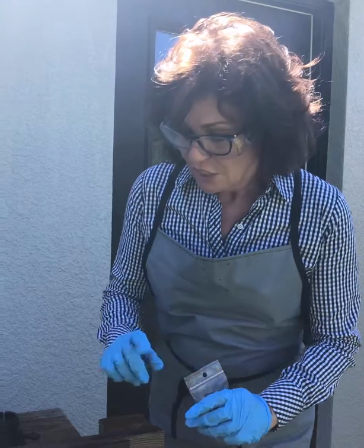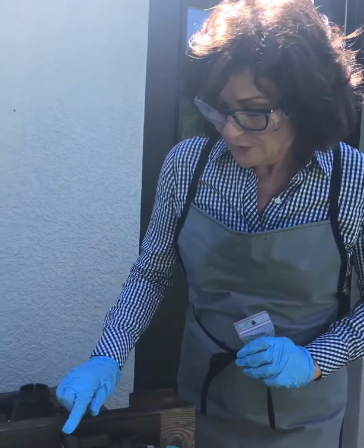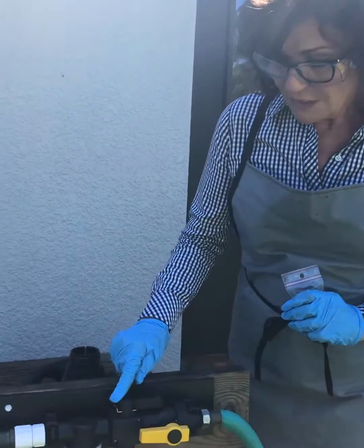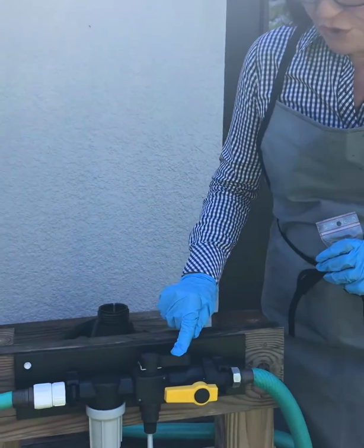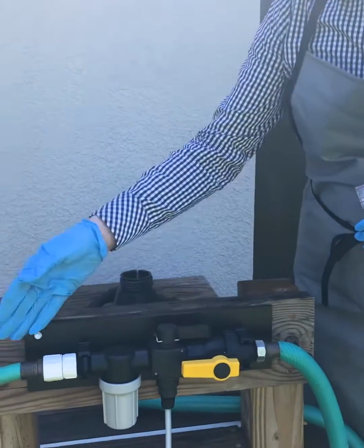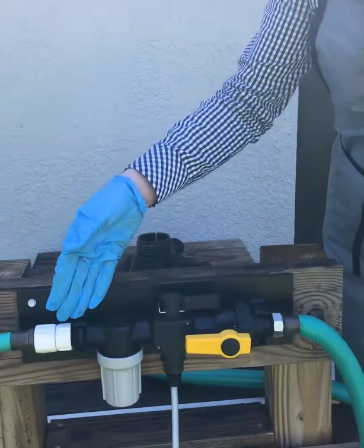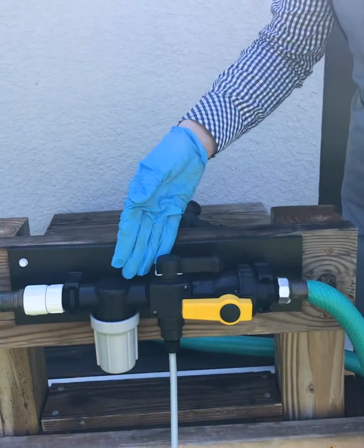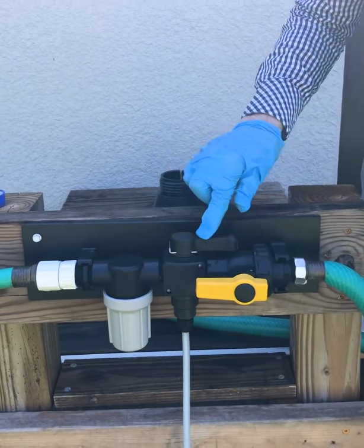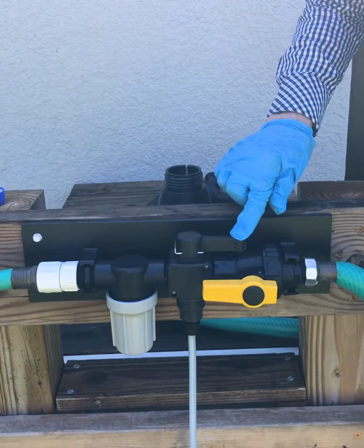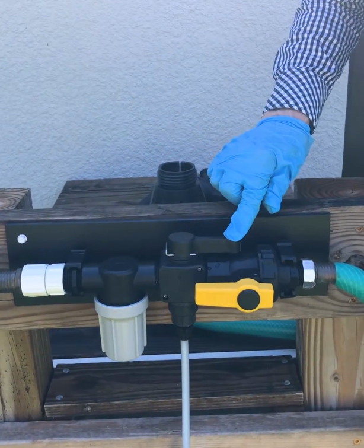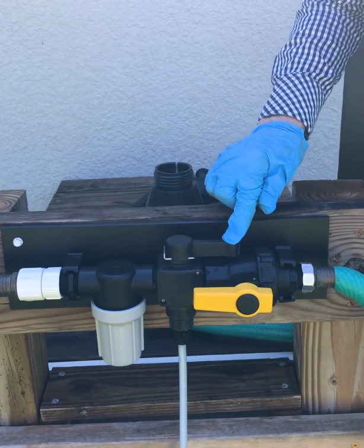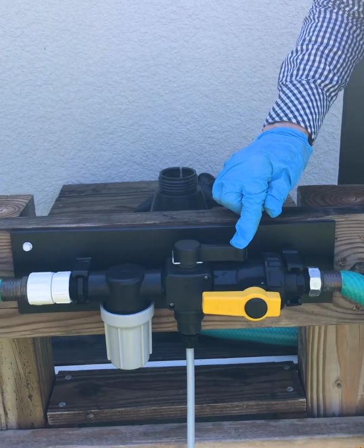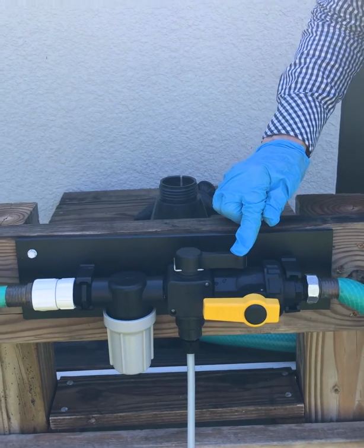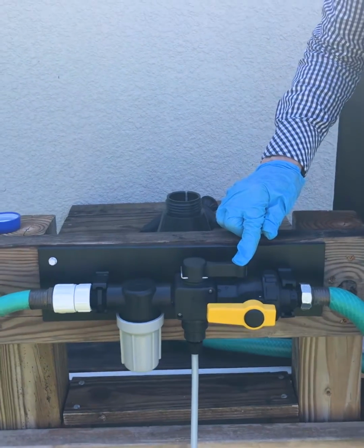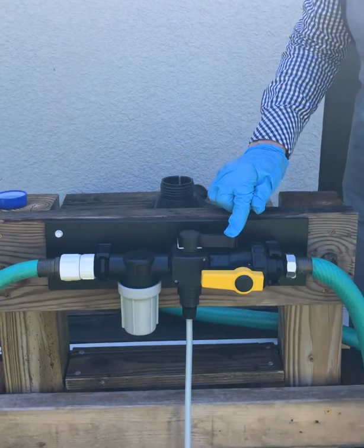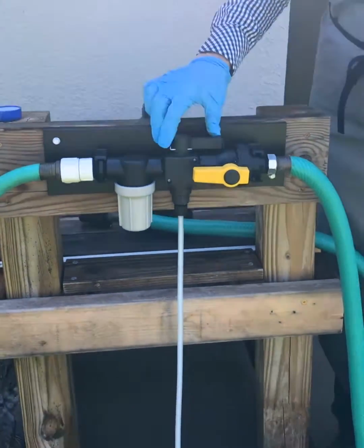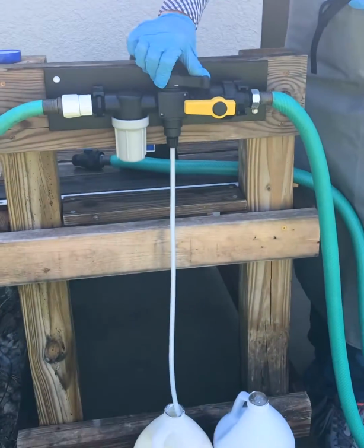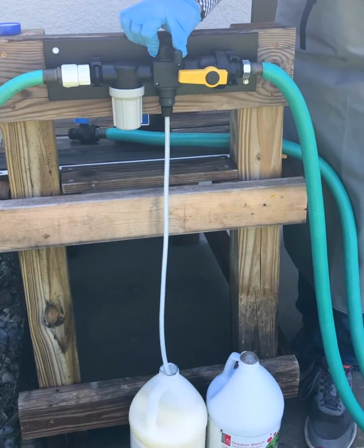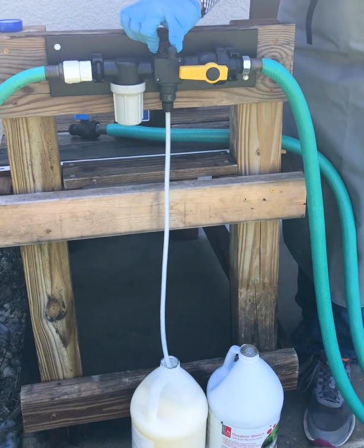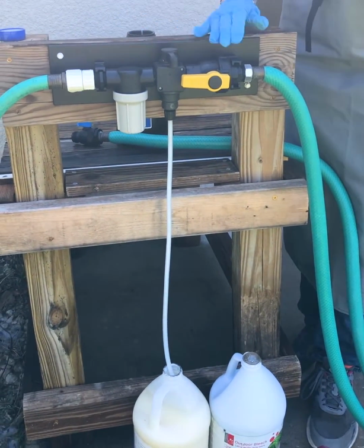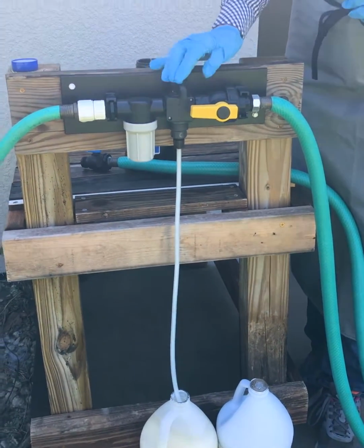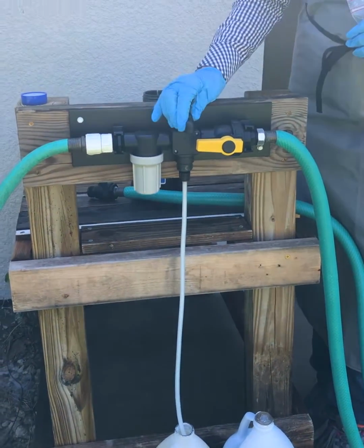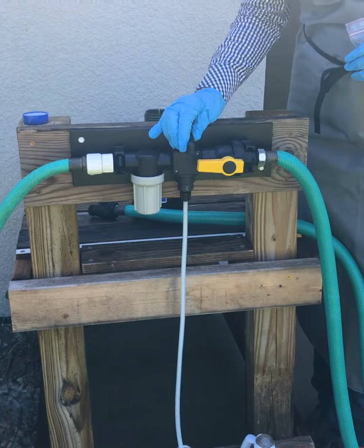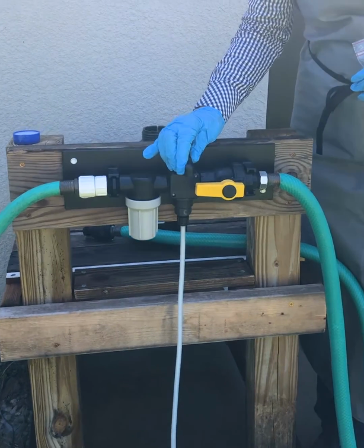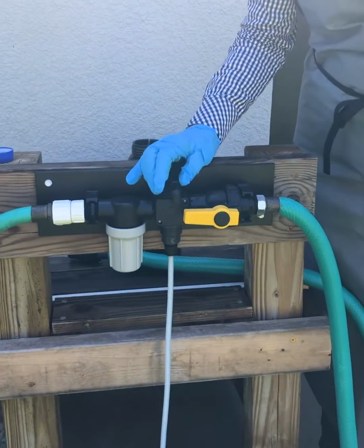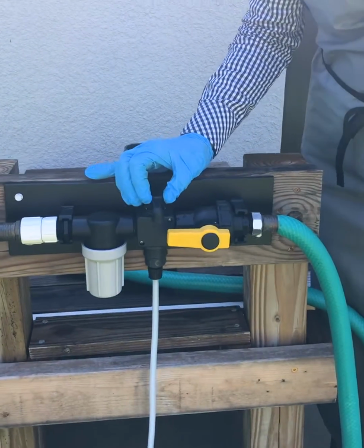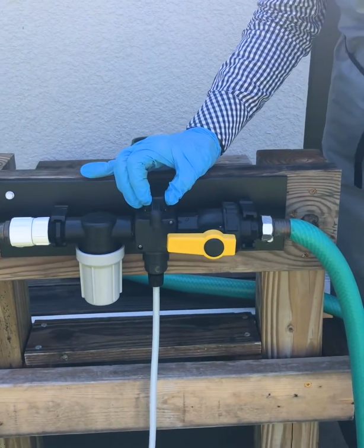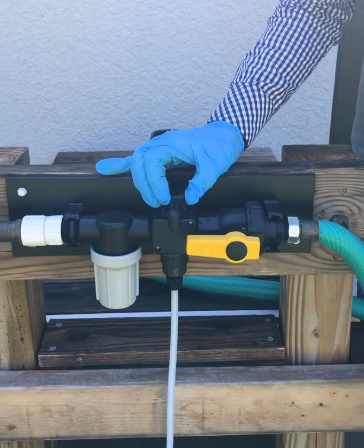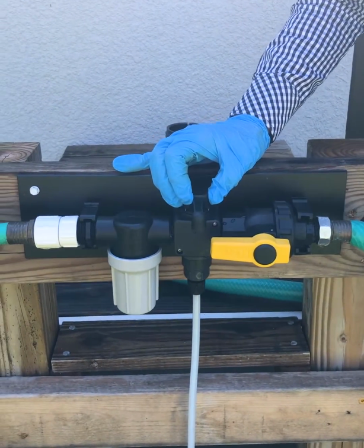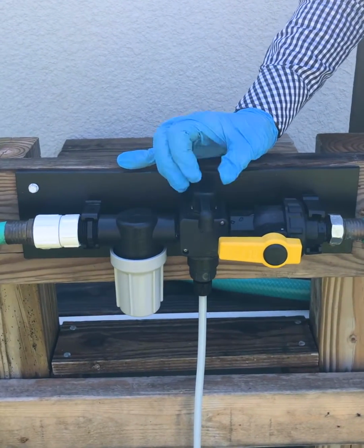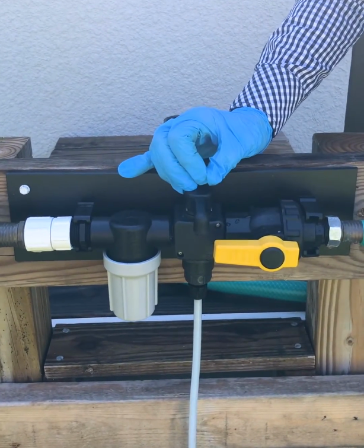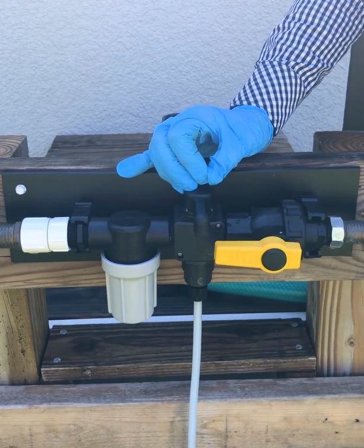In this position your water is coming in, and in this position it will actually dose your chemistry. In this position you're going to be in the rinse position, so no chemistry comes through and you can rinse off whatever product you're dosing.